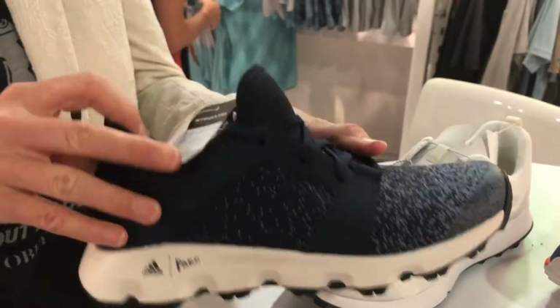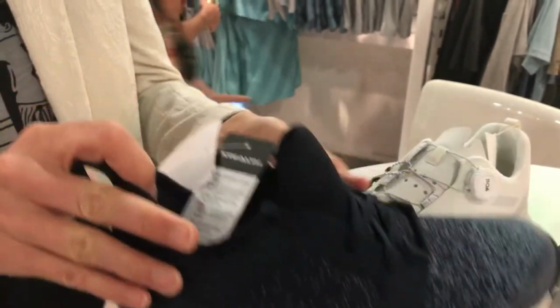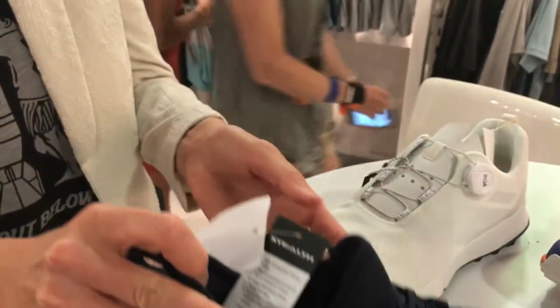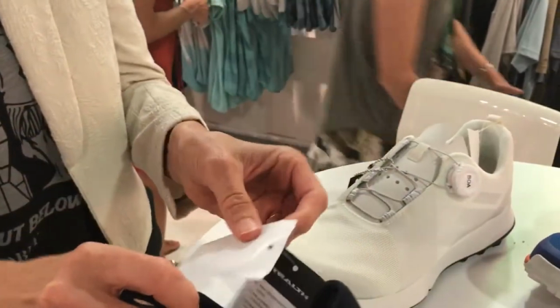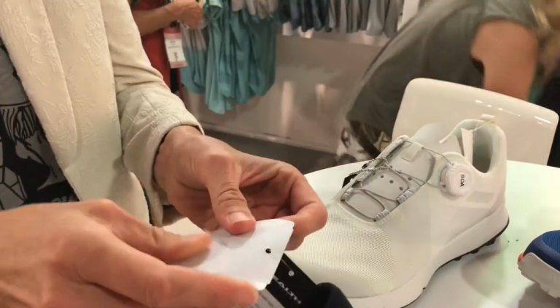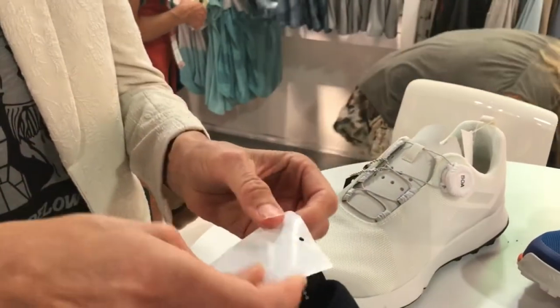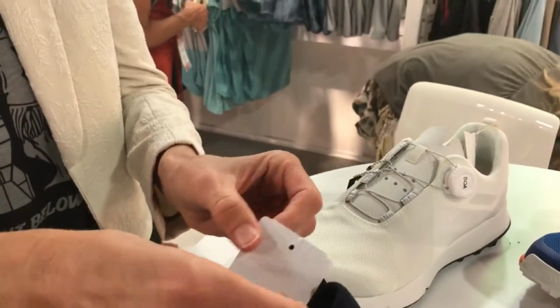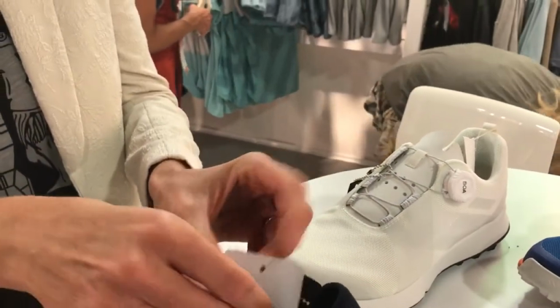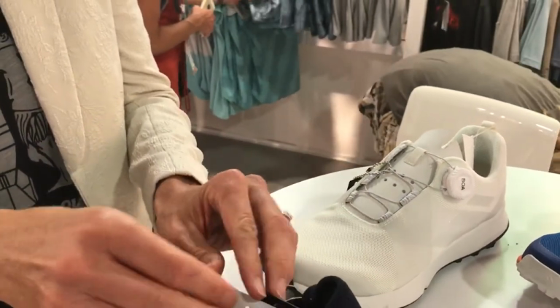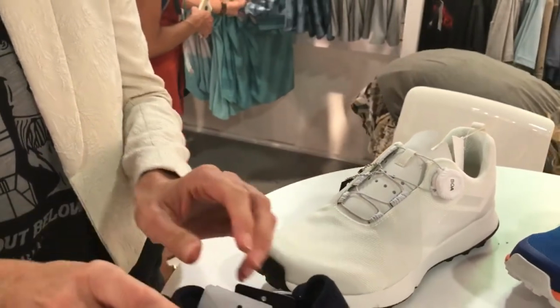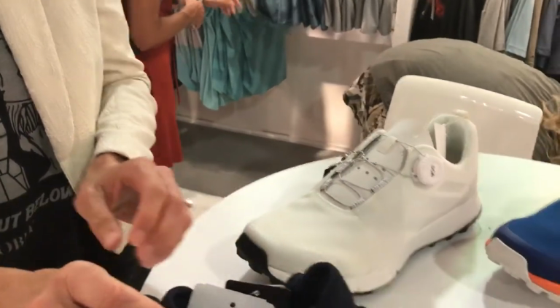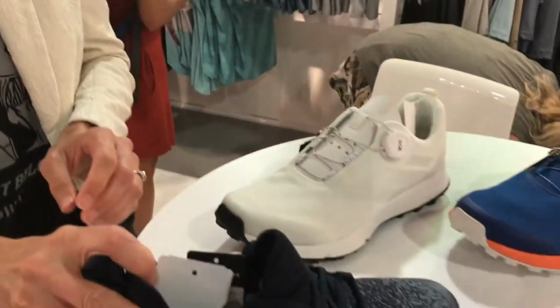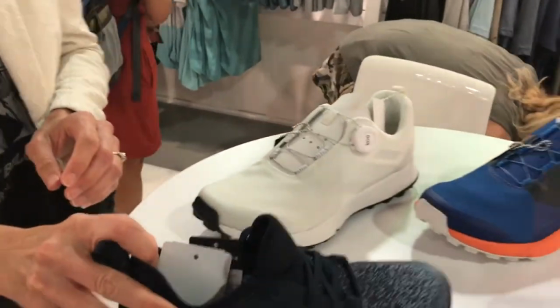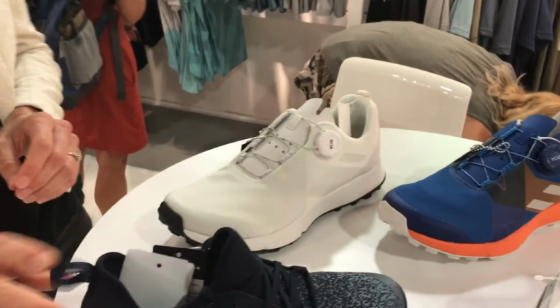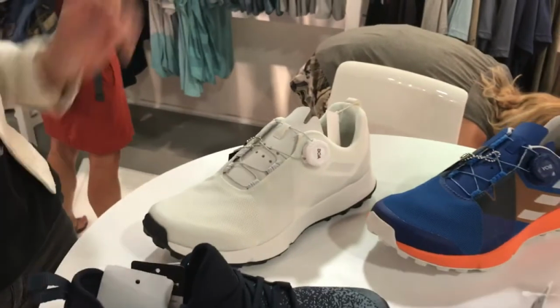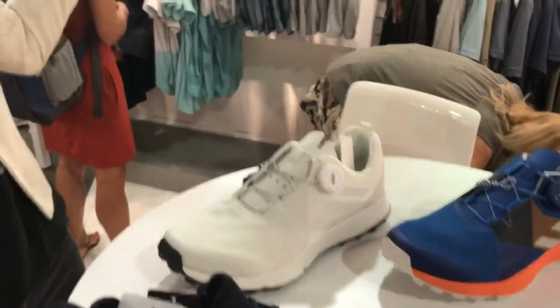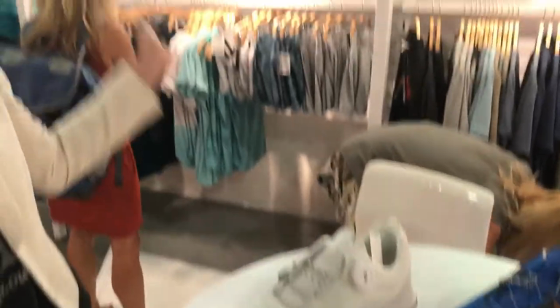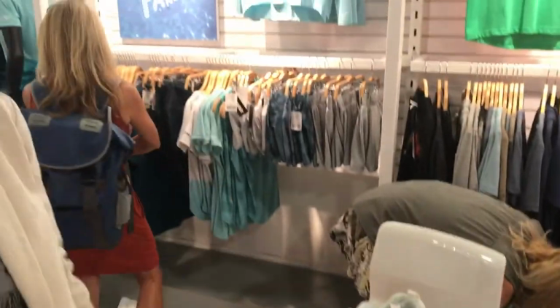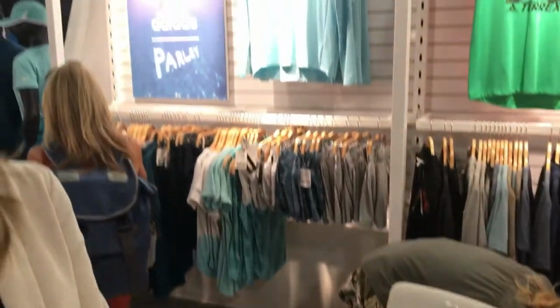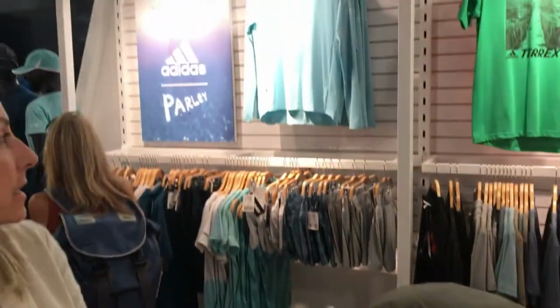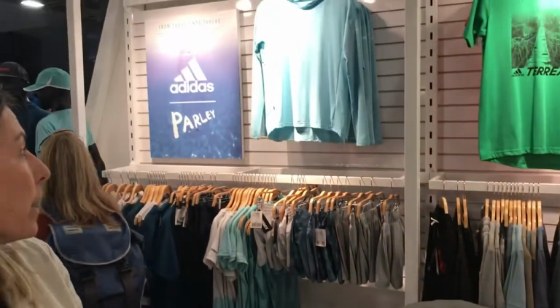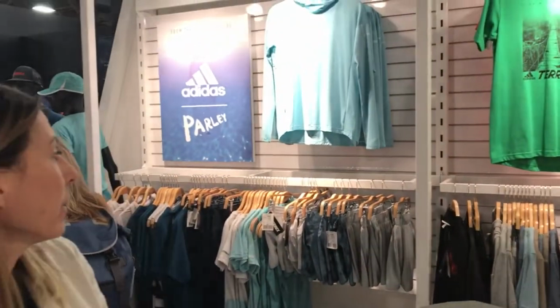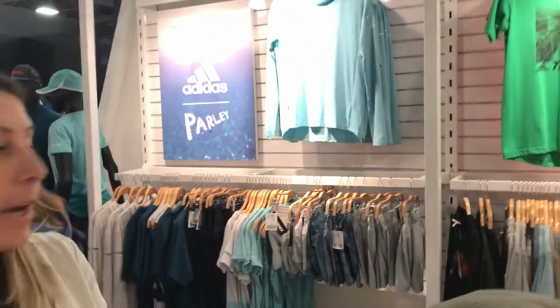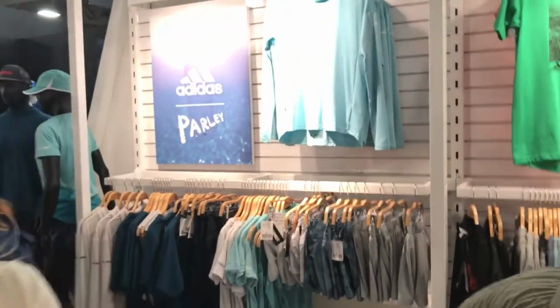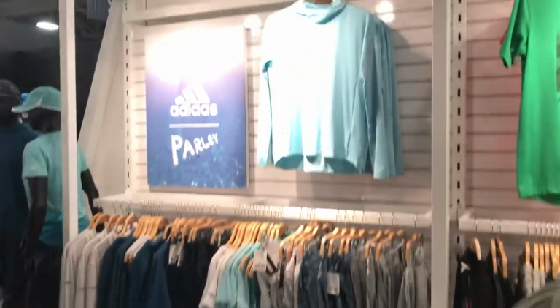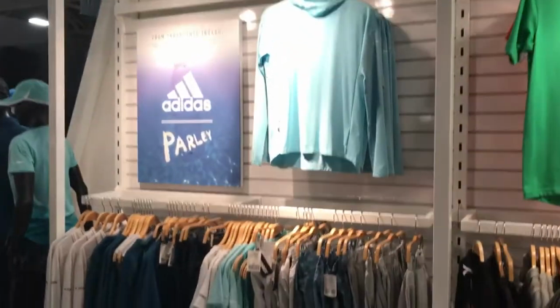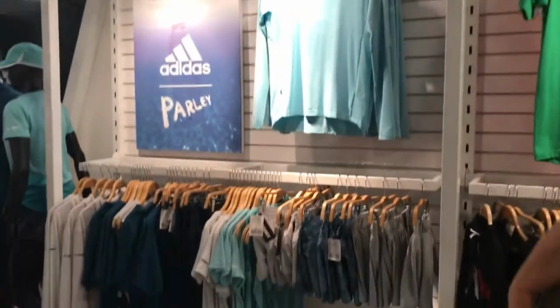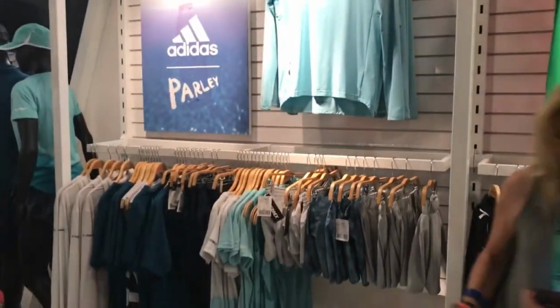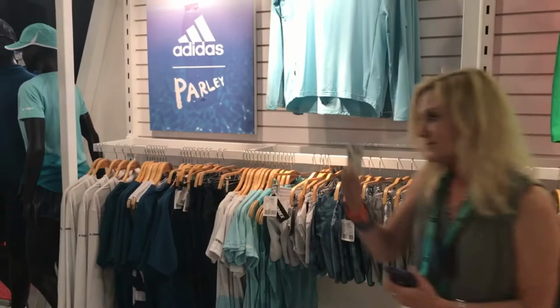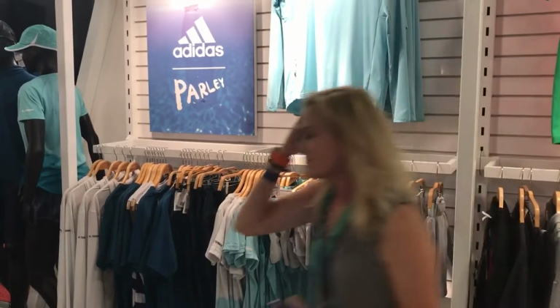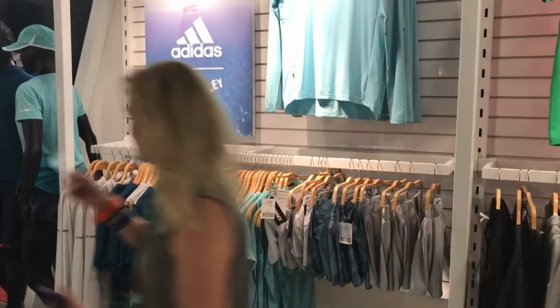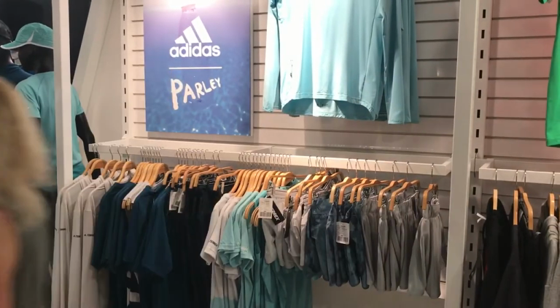In addition to the shoes for the Parley for the Oceans line, we have apparel, which we're very excited about. All 100% recycled ocean plastics.